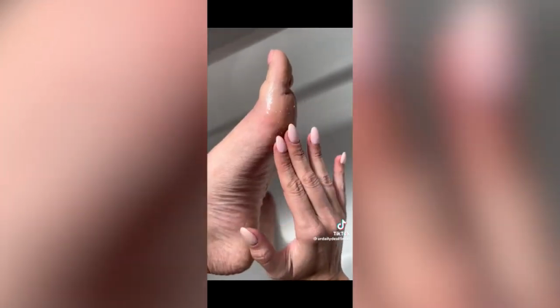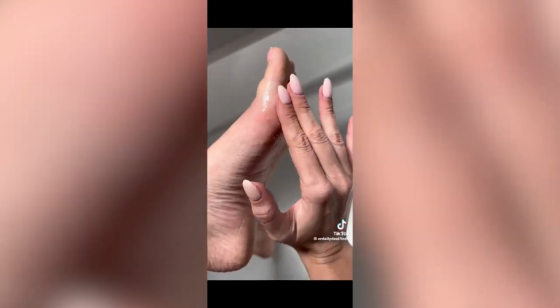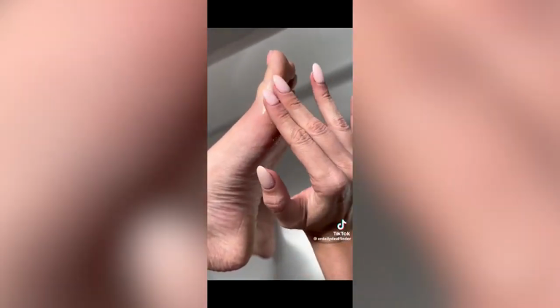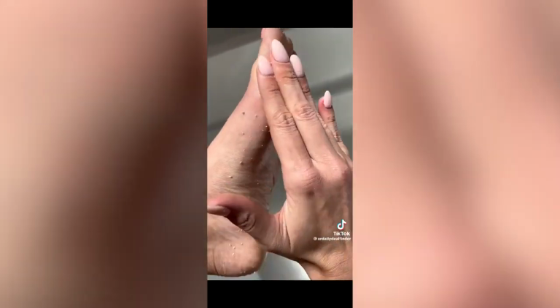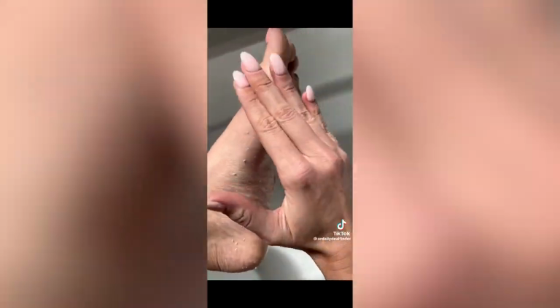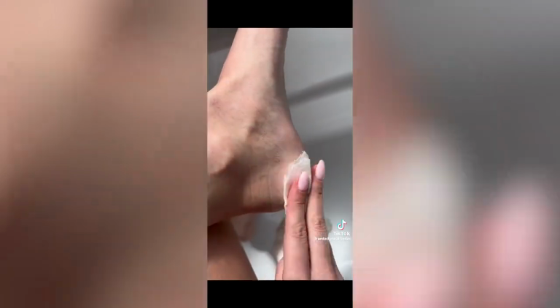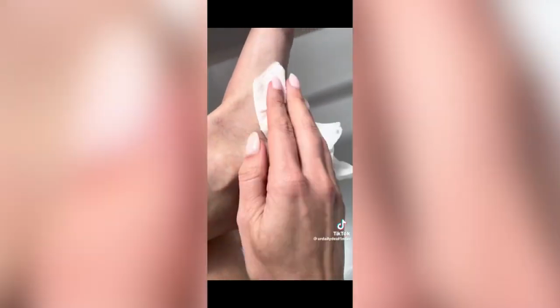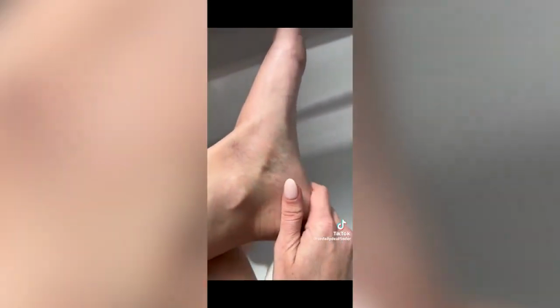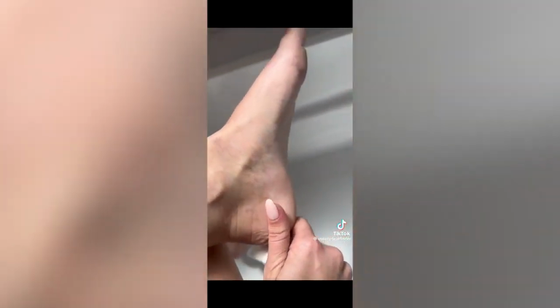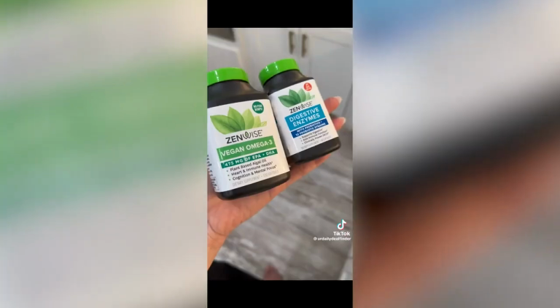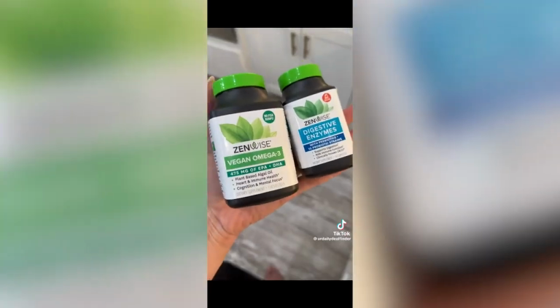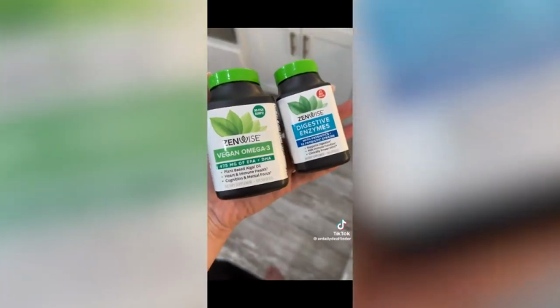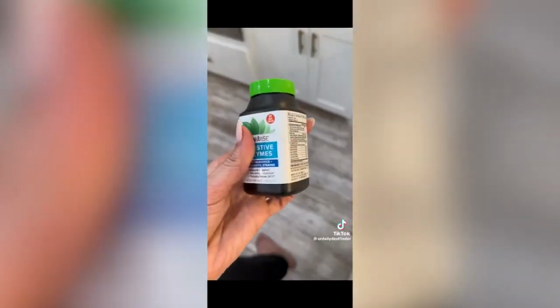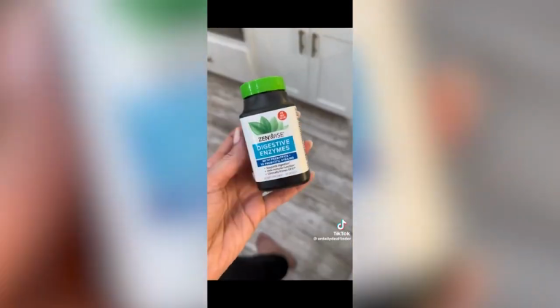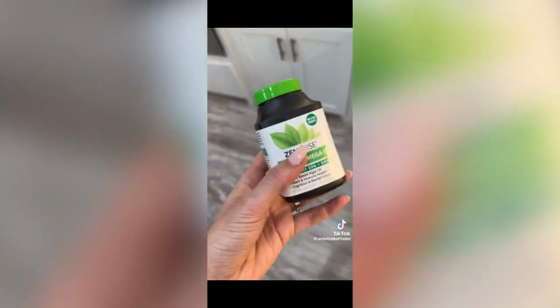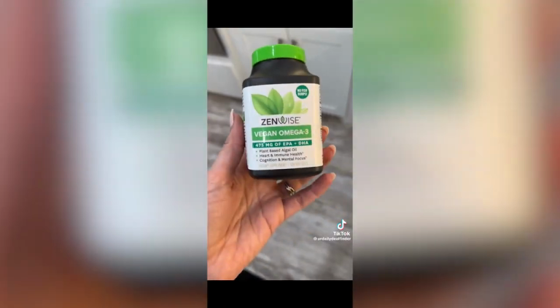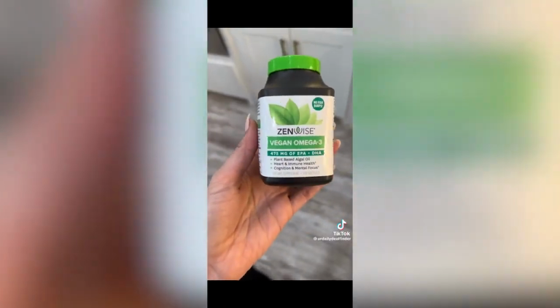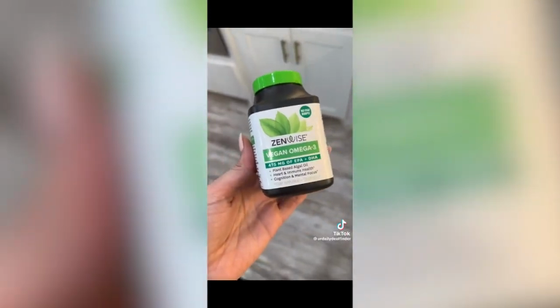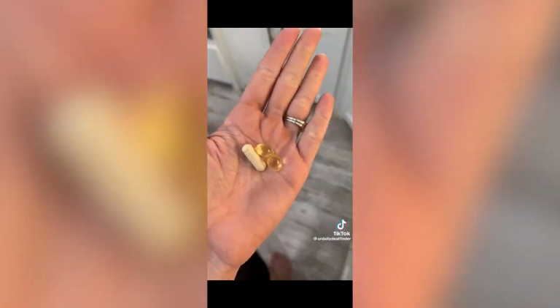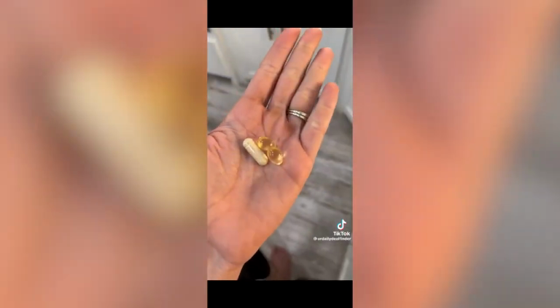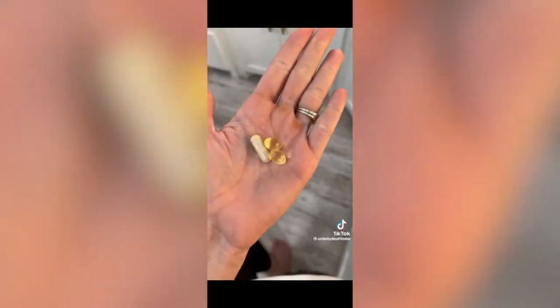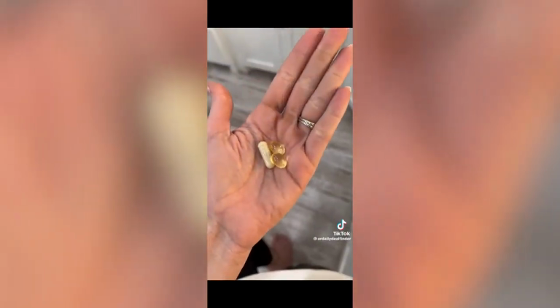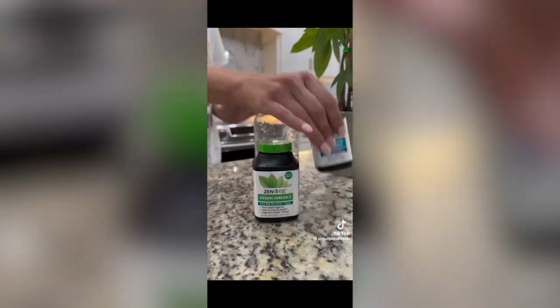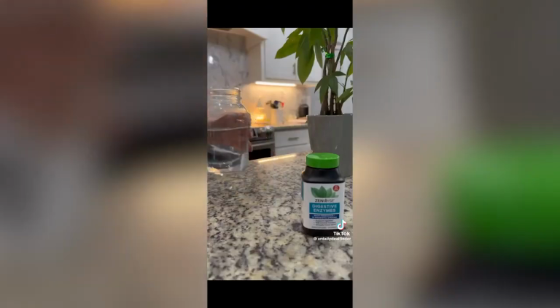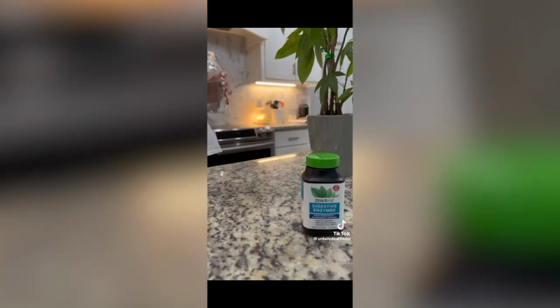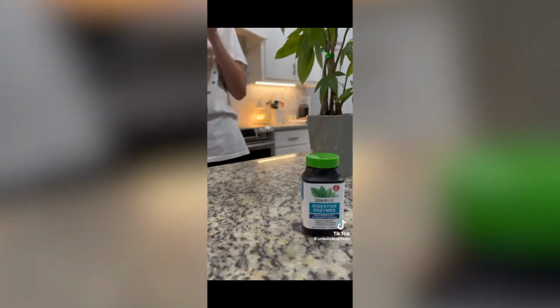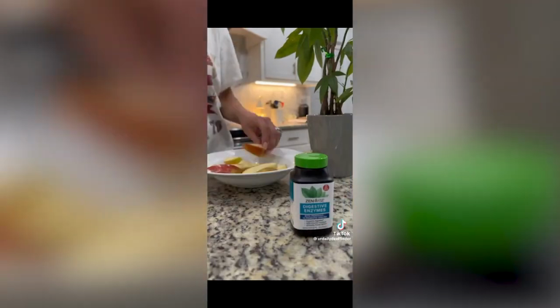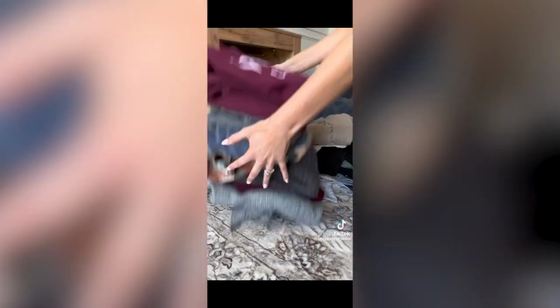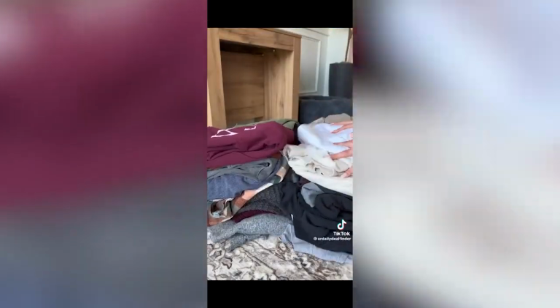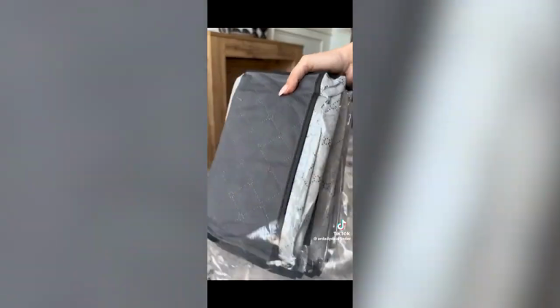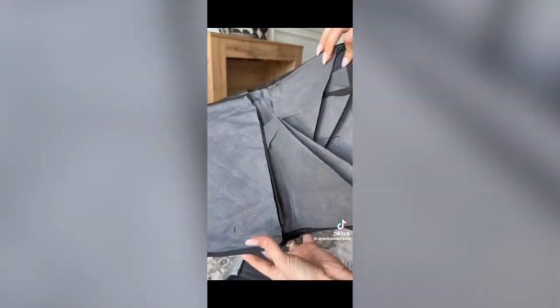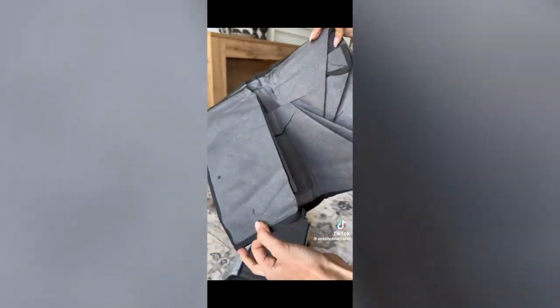This foot-filling spray instantly removes dead skin and hydrates with coconut and aloe, giving you soft, glowing skin from head to toe. The viral duo that will have you feeling amazing: the omegas are easy to take with no fish burps, and the probiotic you take with every meal to experience less pain and bloating.